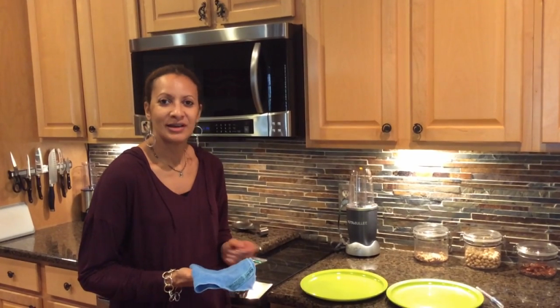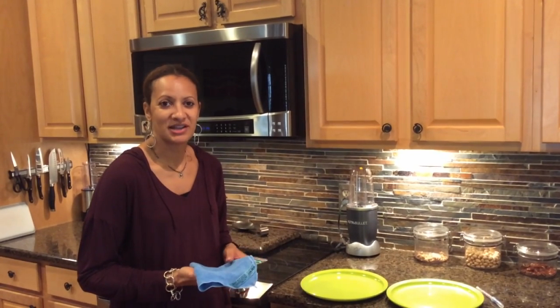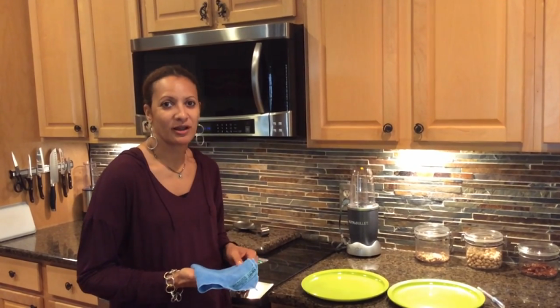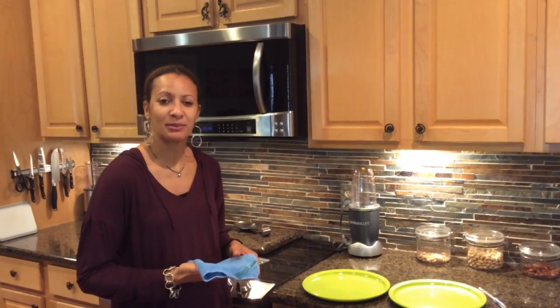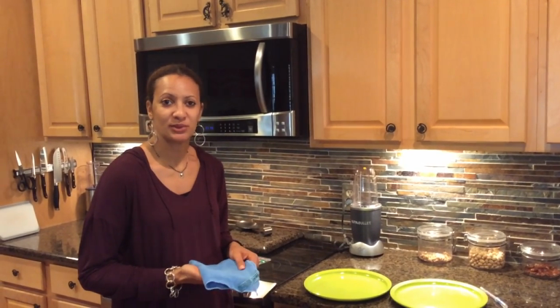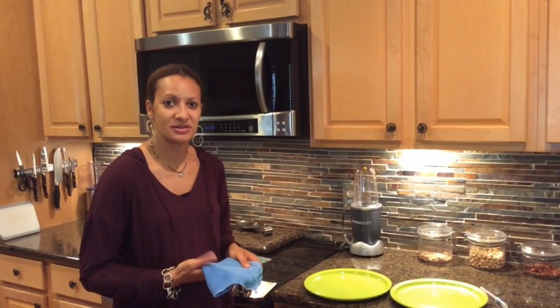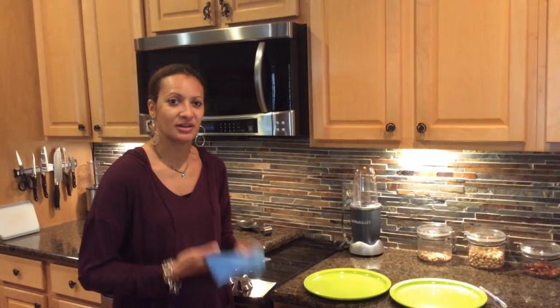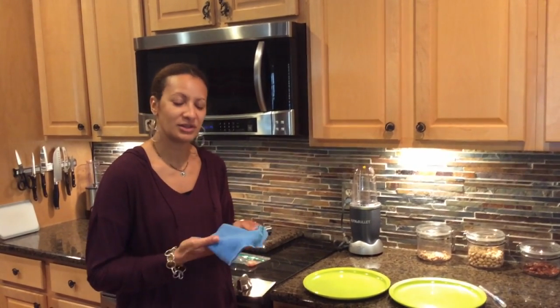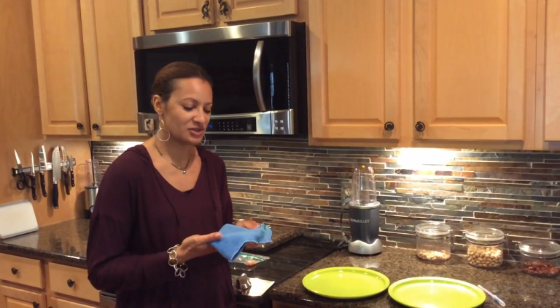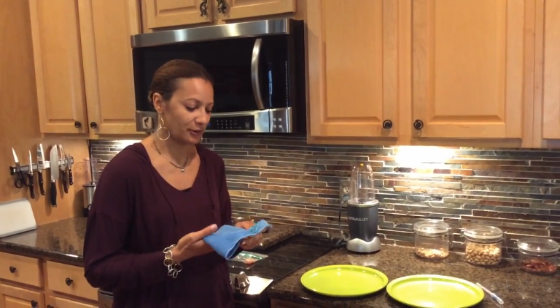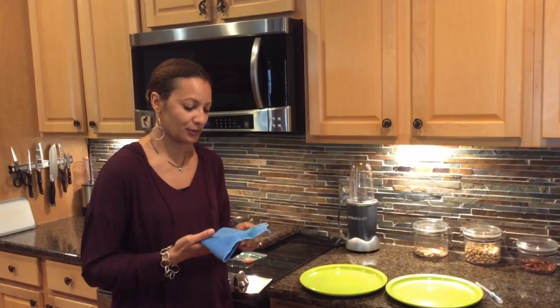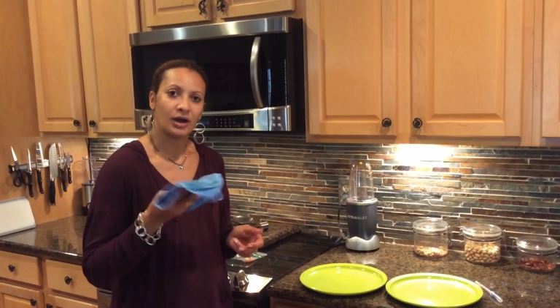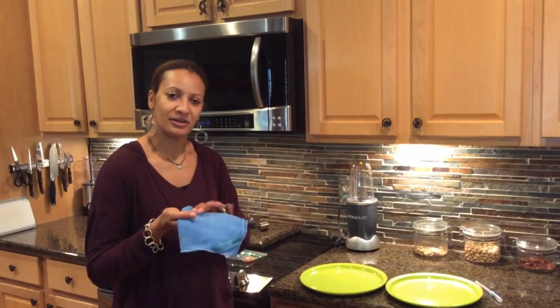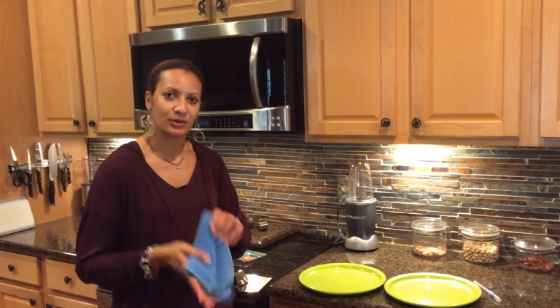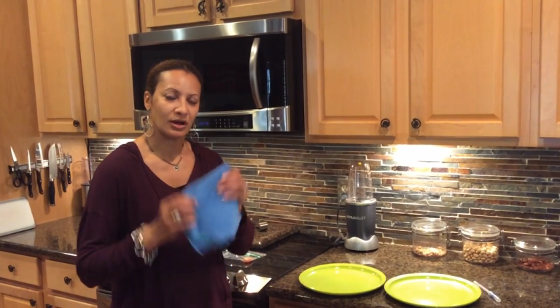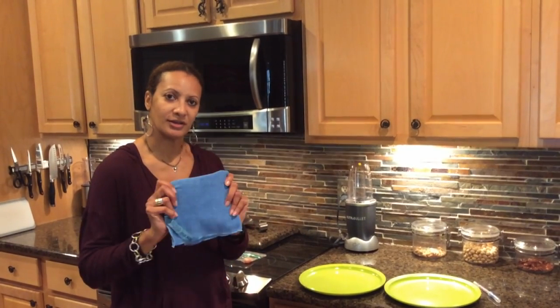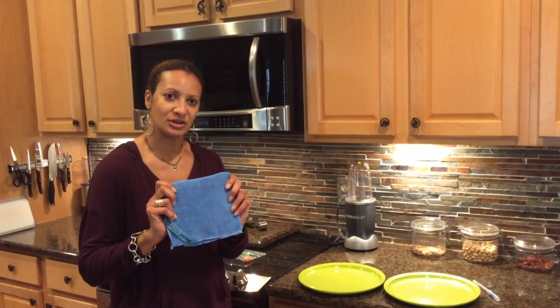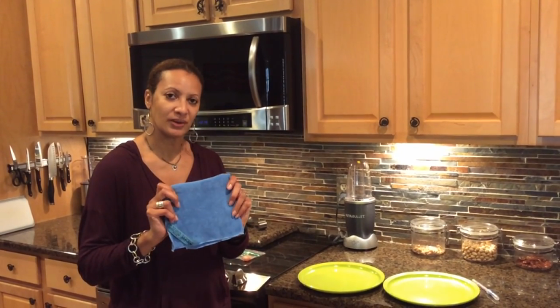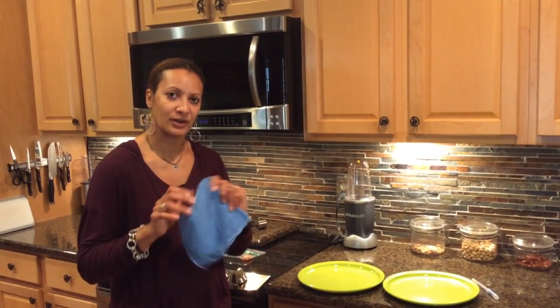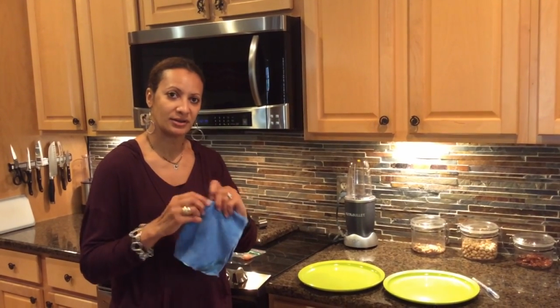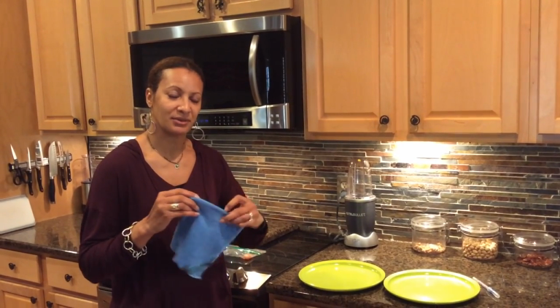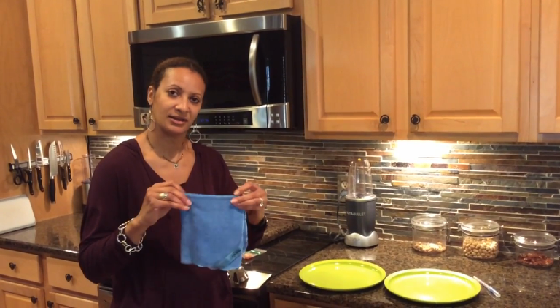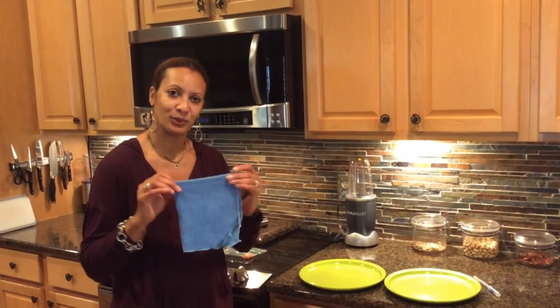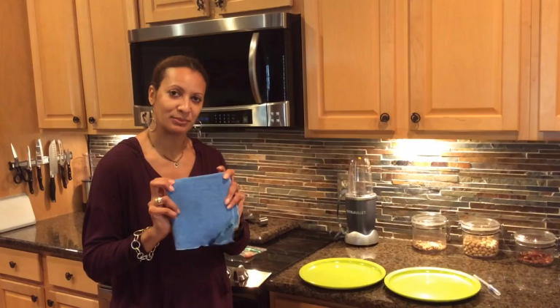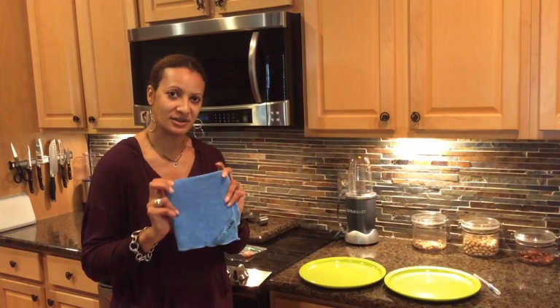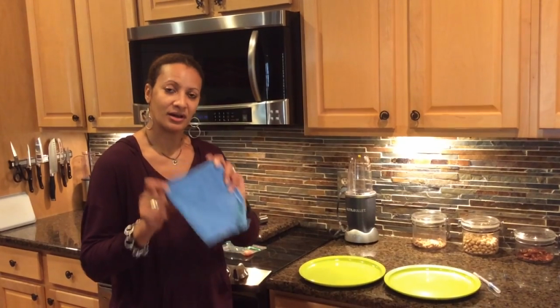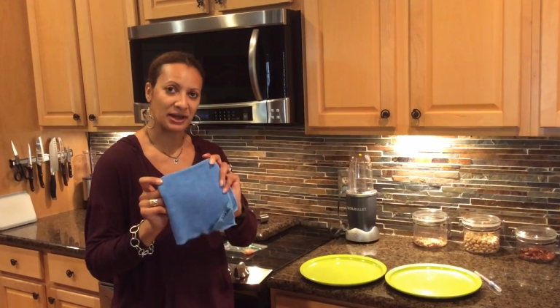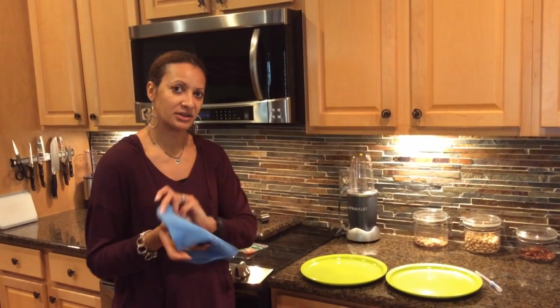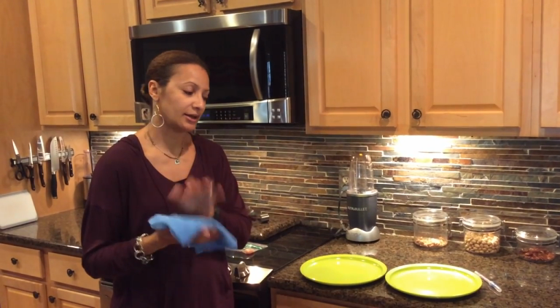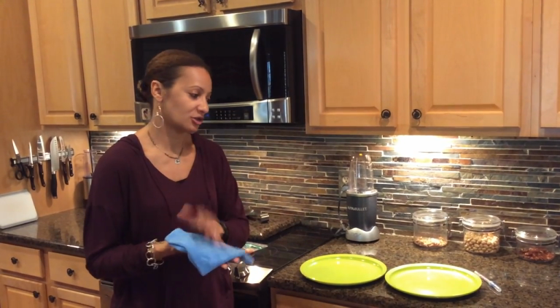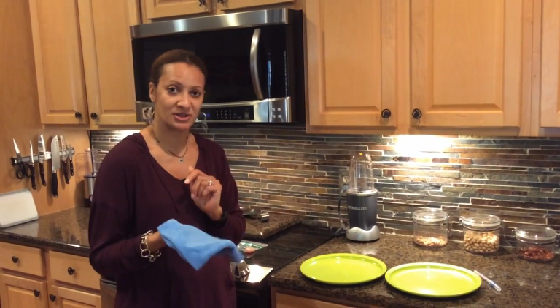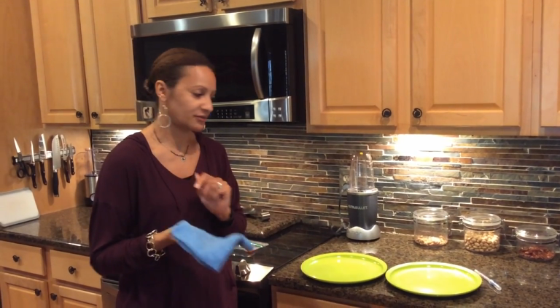I'm Tammy Ballard and I'm a Norwex consultant. I want to demonstrate for you the EnviroCloth and to show you how it cleans up 99.9% of bacteria and germs from a surface.